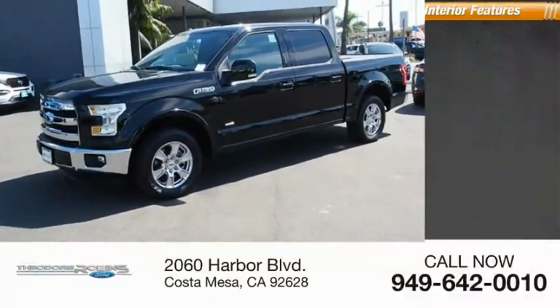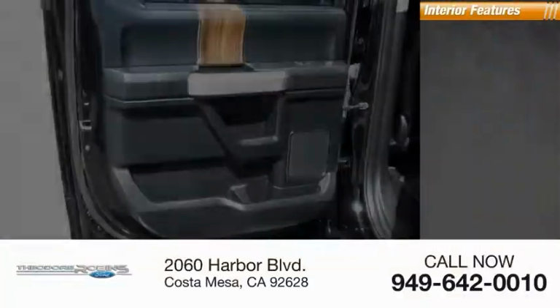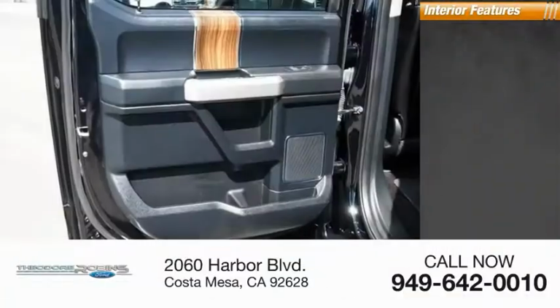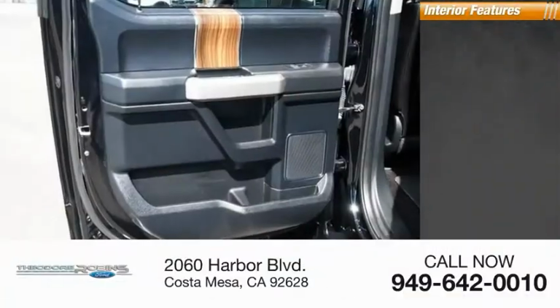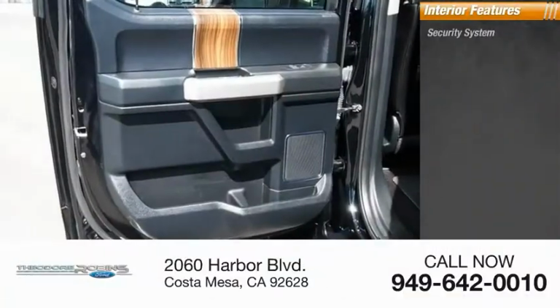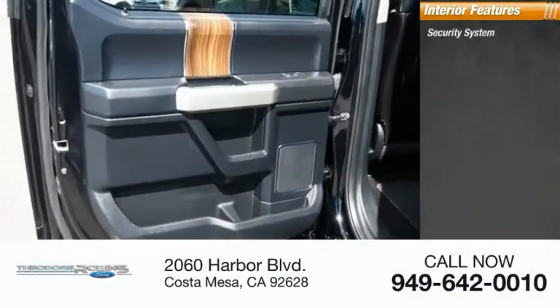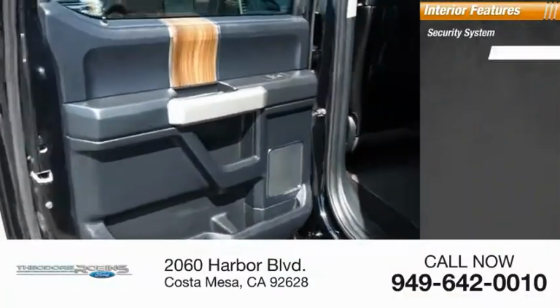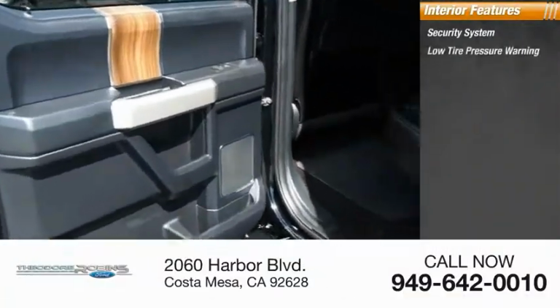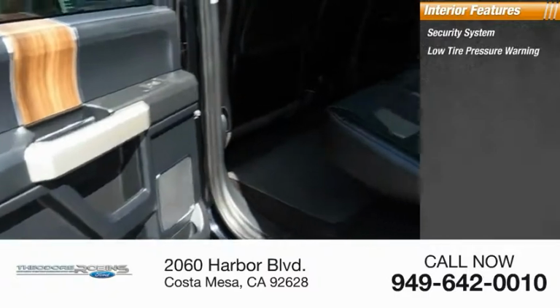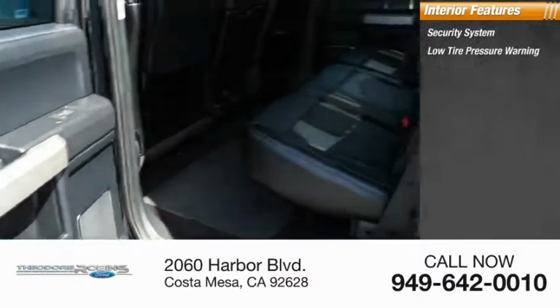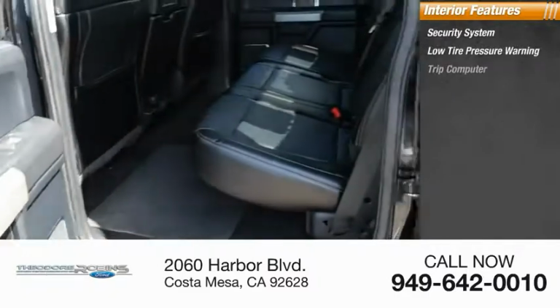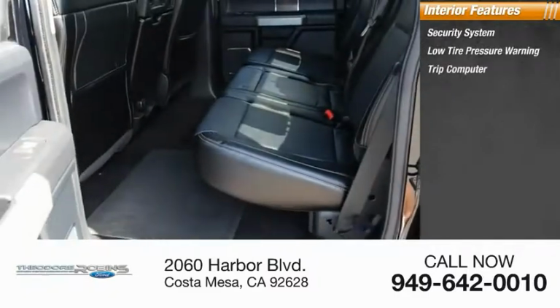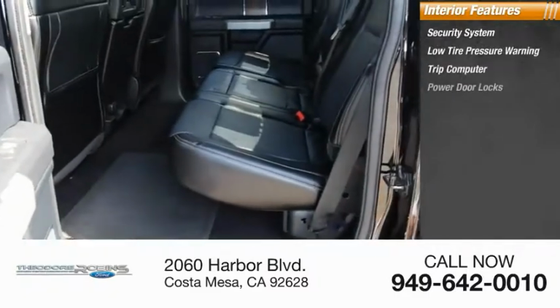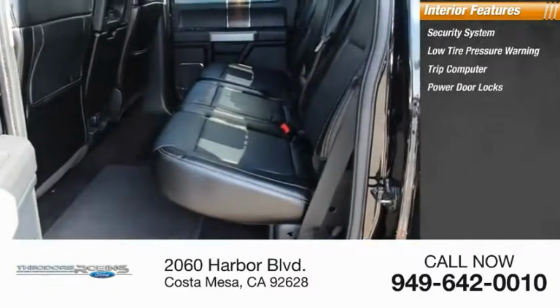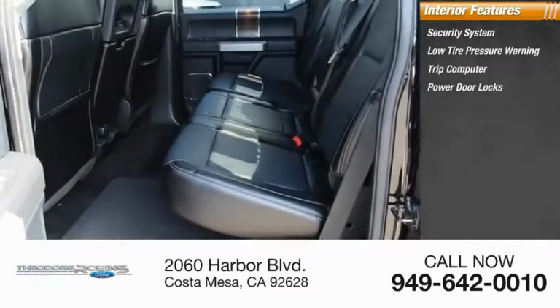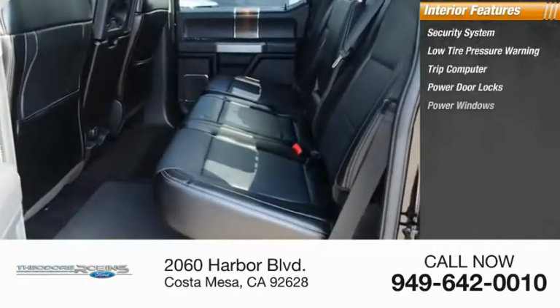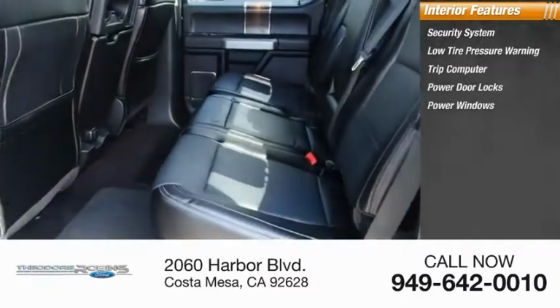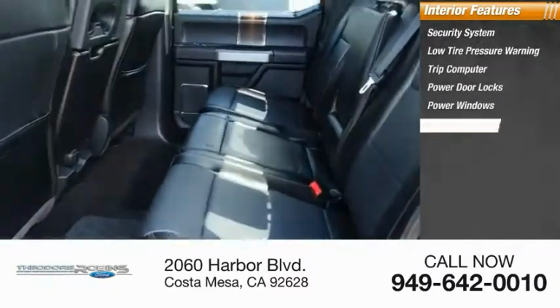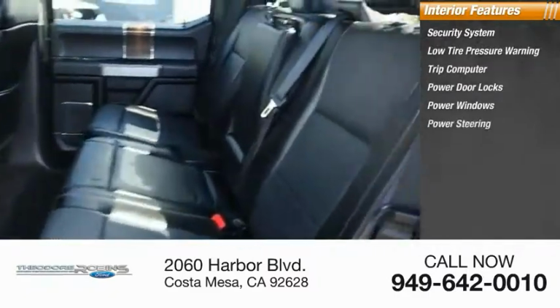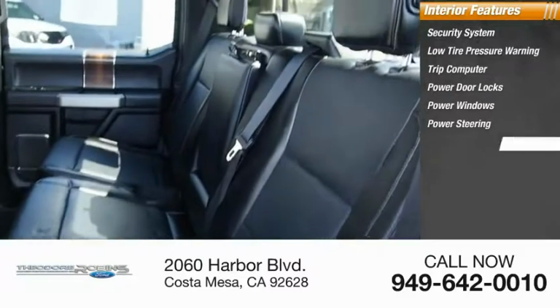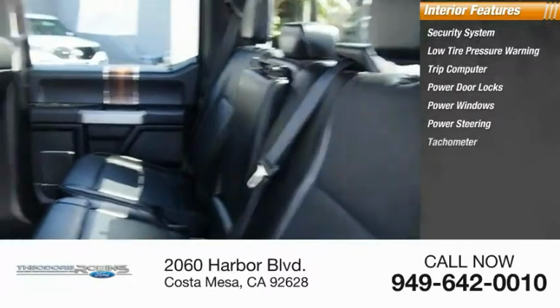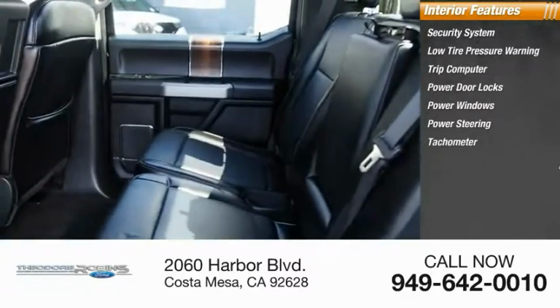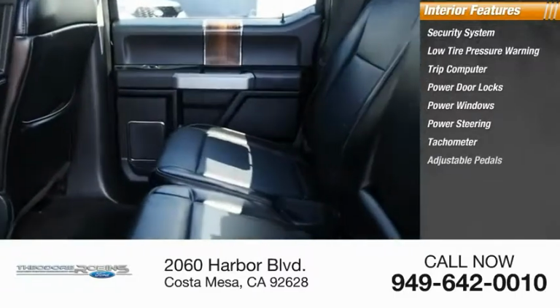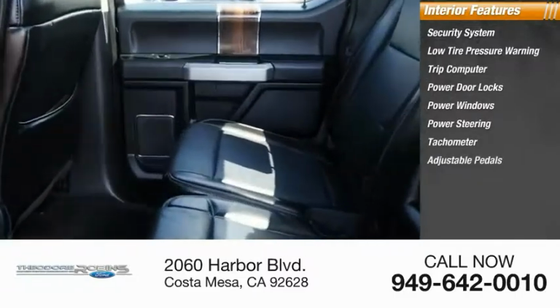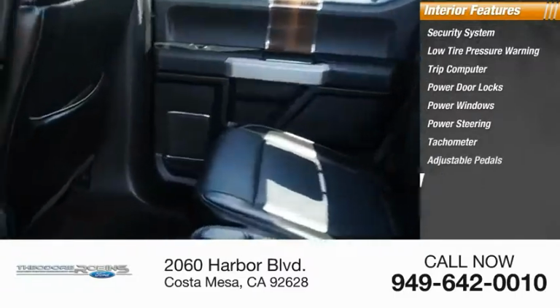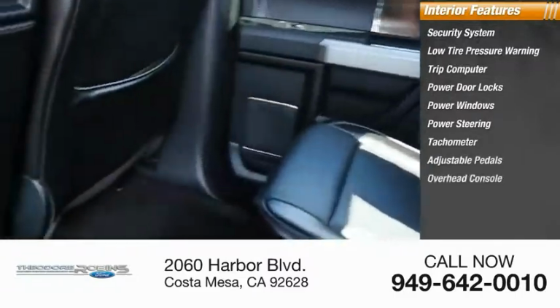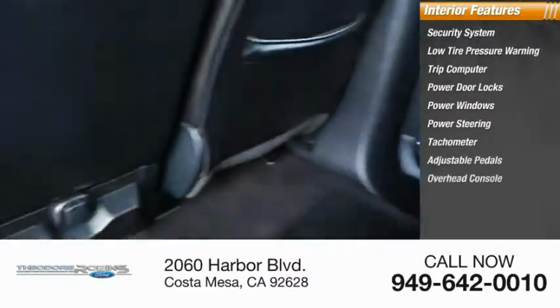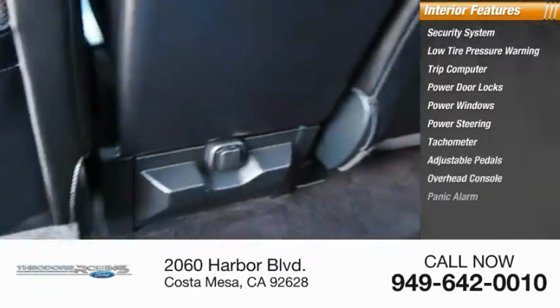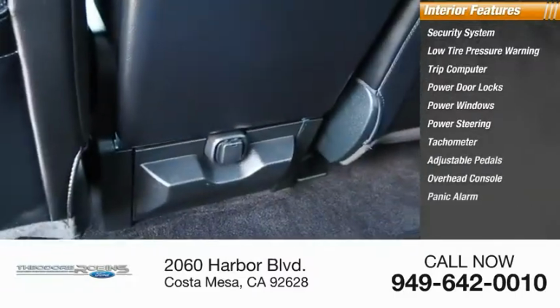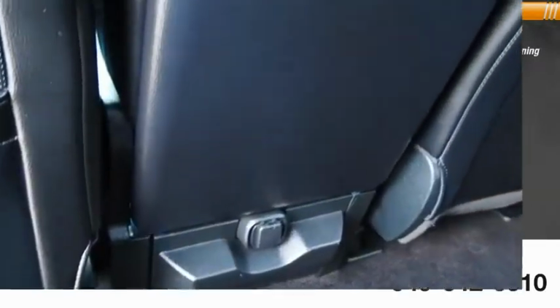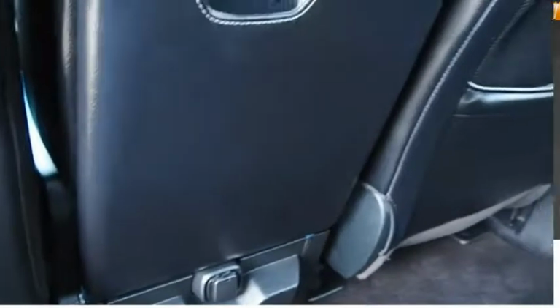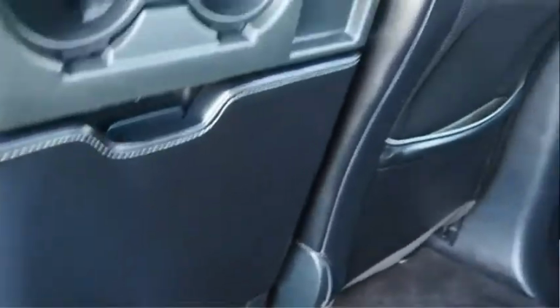Inside you'll find security system, low tire pressure warning, trip computer, power door locks, power windows, power steering, tachometer, adjustable pedals, overhead console, panic alarm. Come take a test drive today.